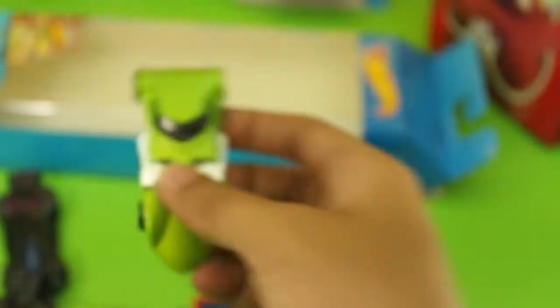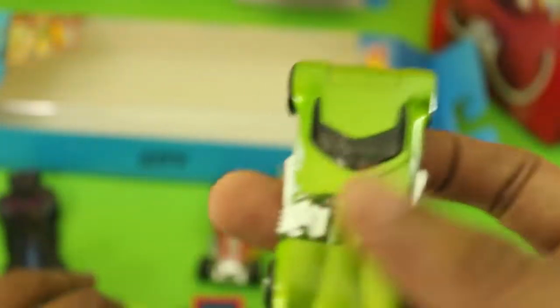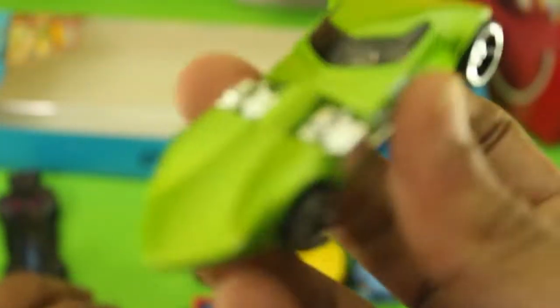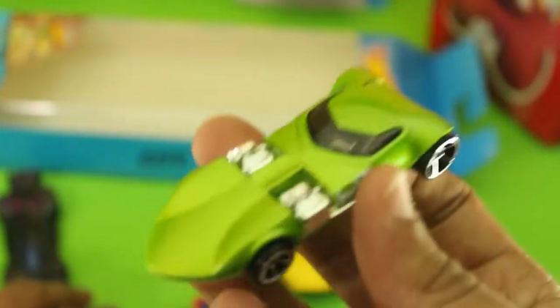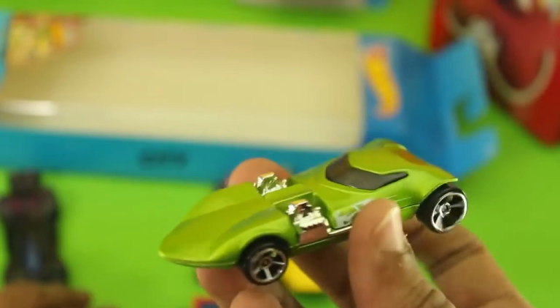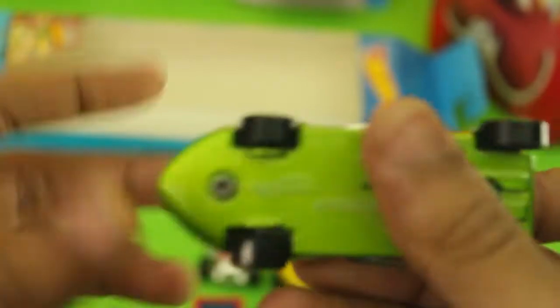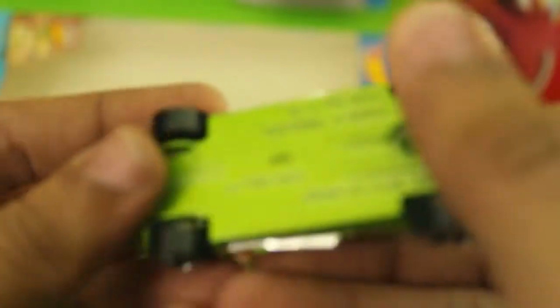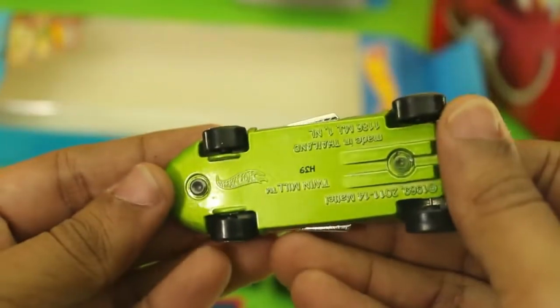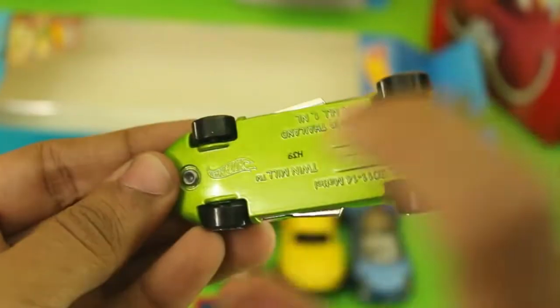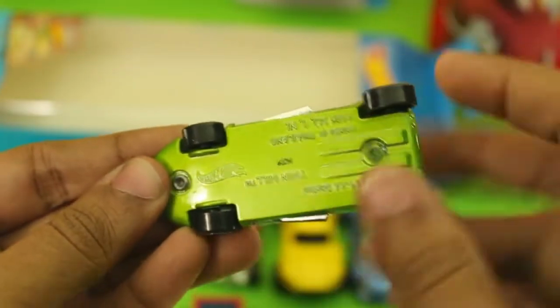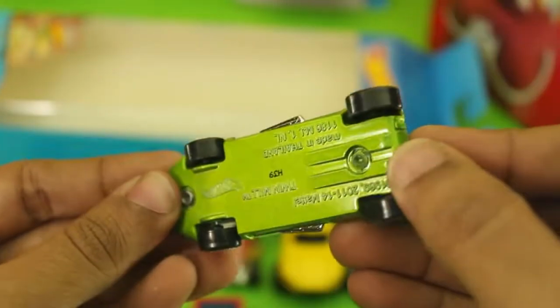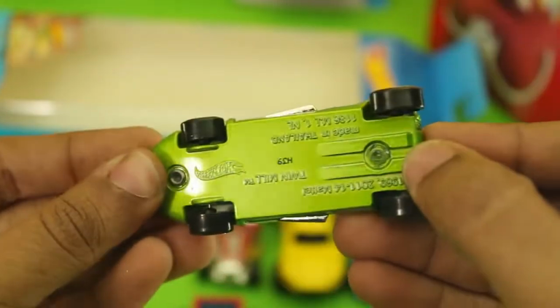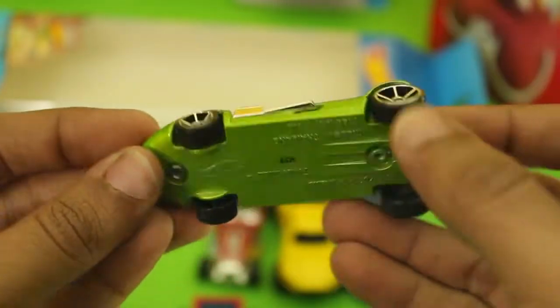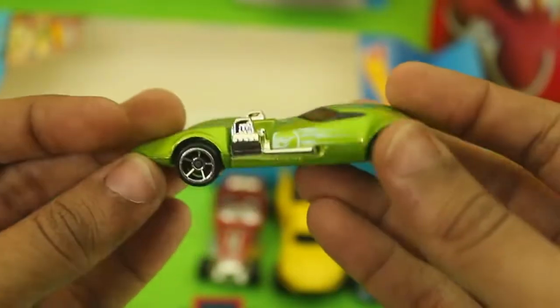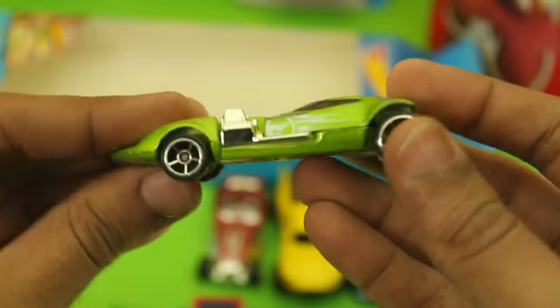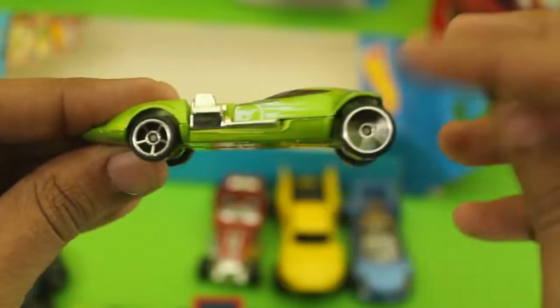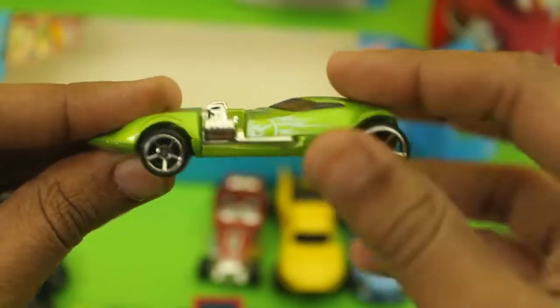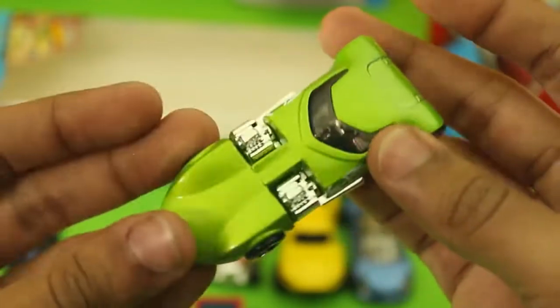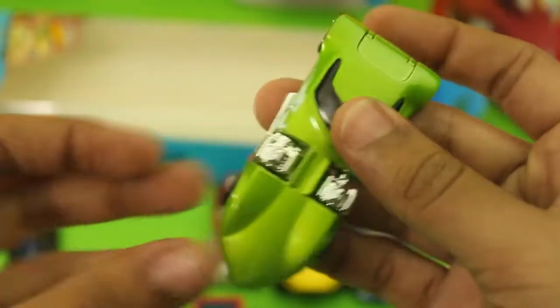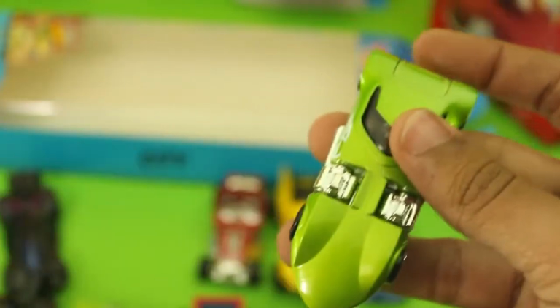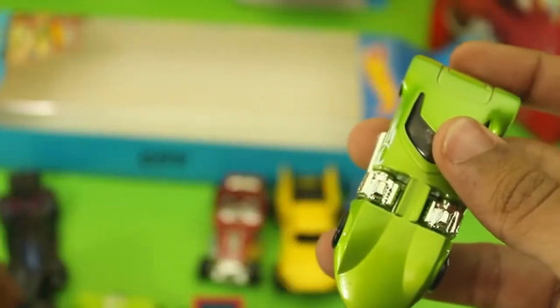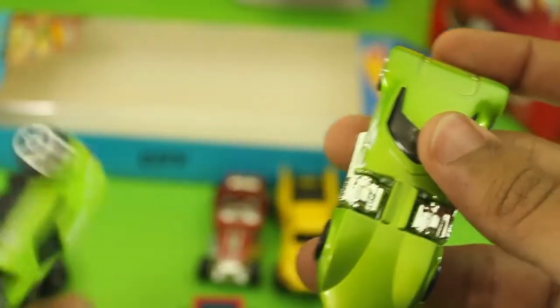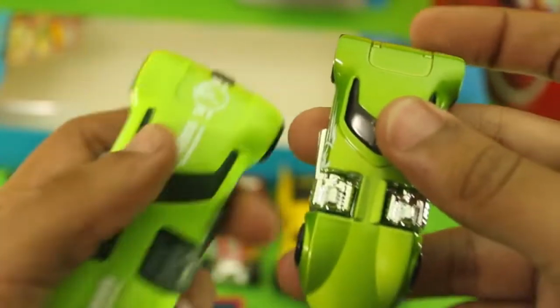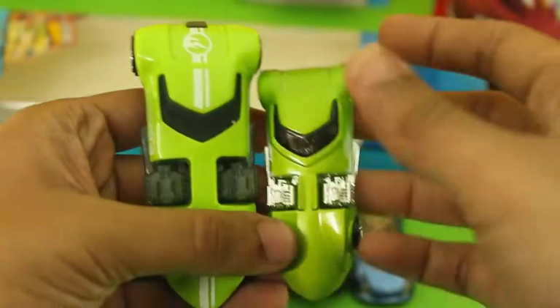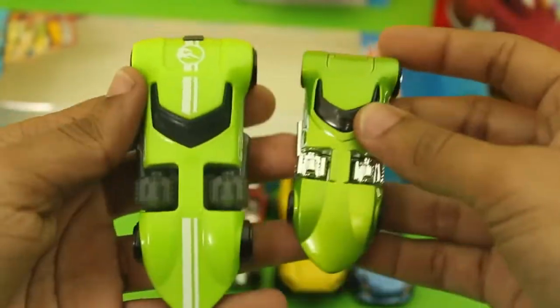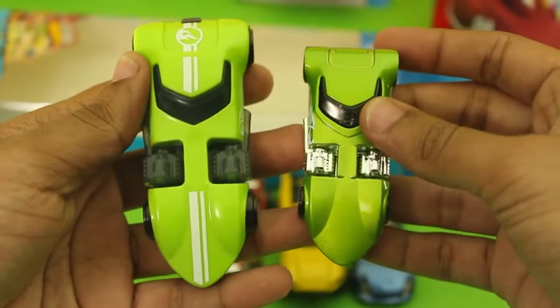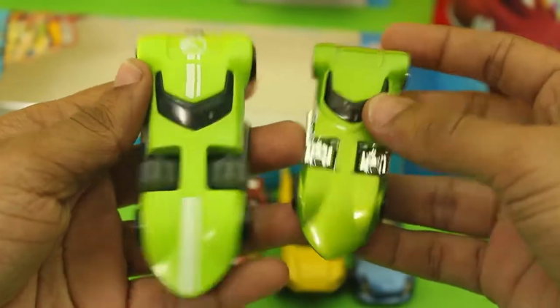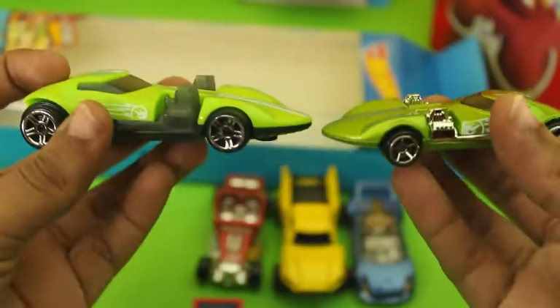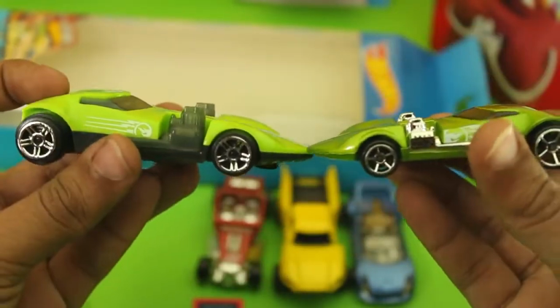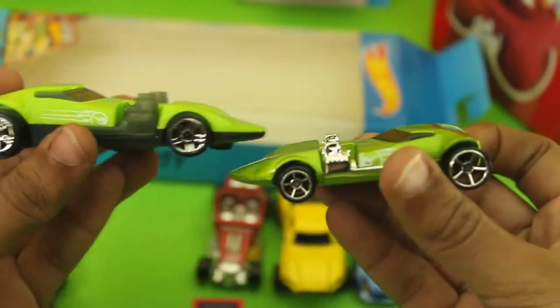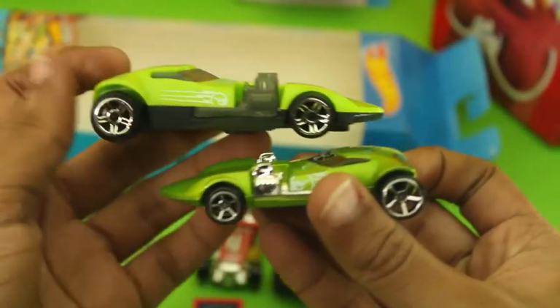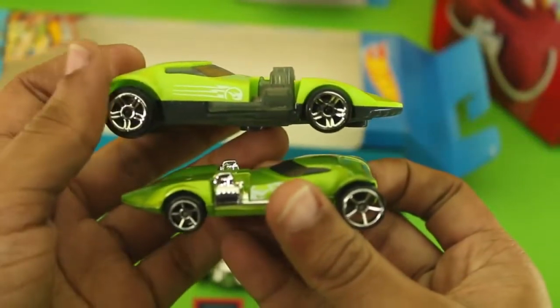Here we go with the second car, that is Twin Mill. This is the diecast one because of the metal base — it's got some weight to it. These two cars look alike to me. Both cars have the Treasure Hunt logo.